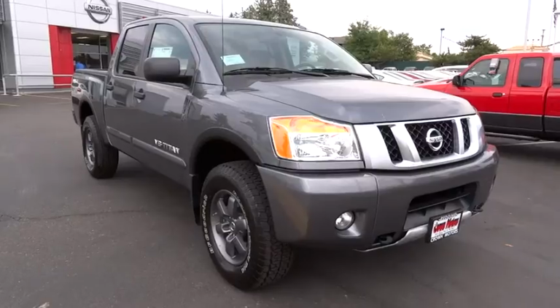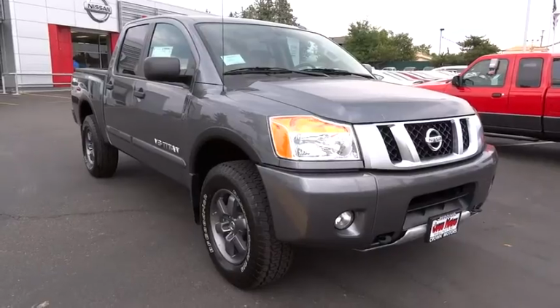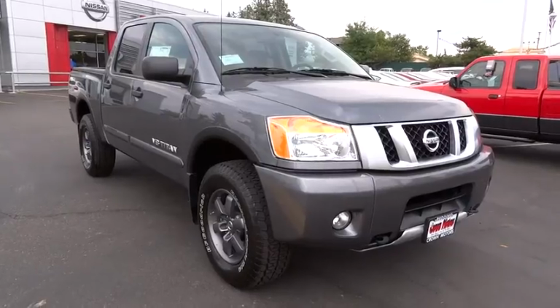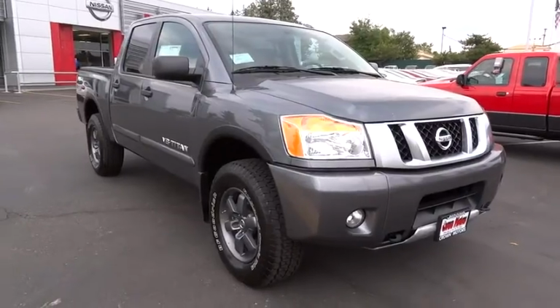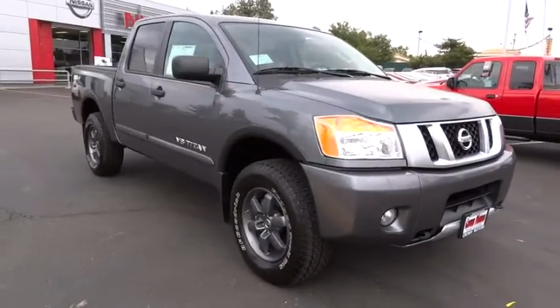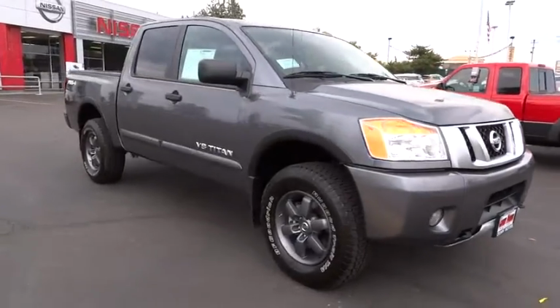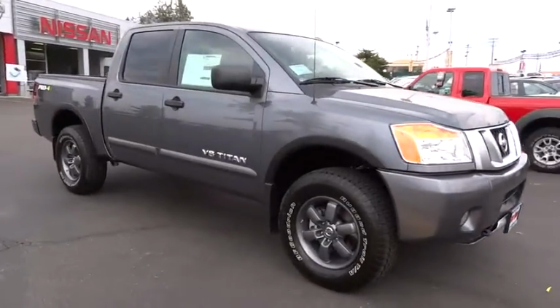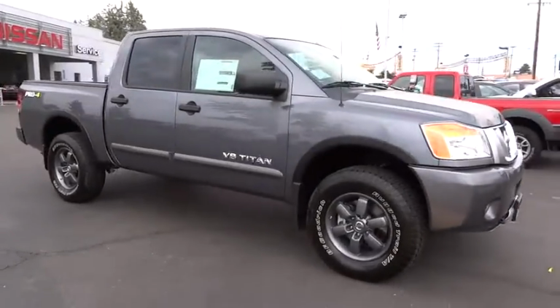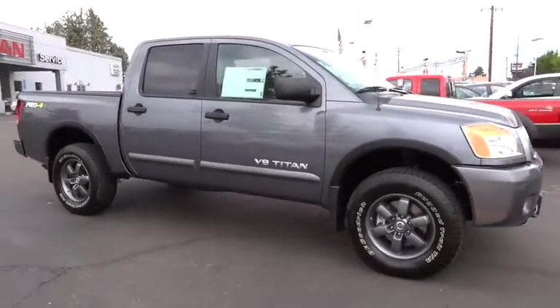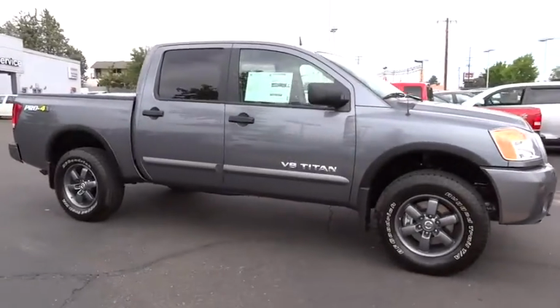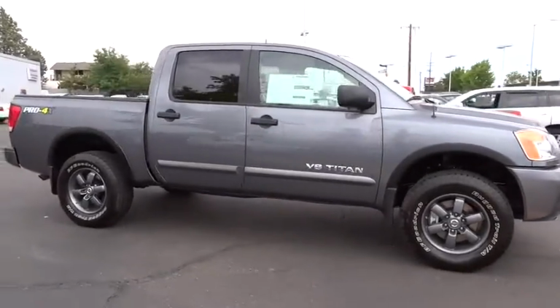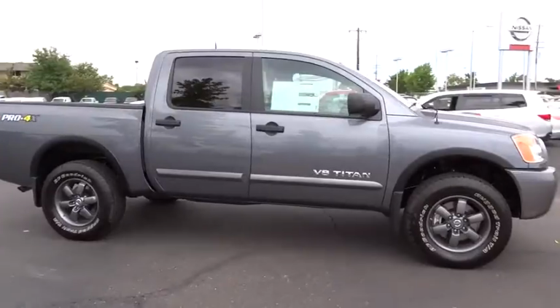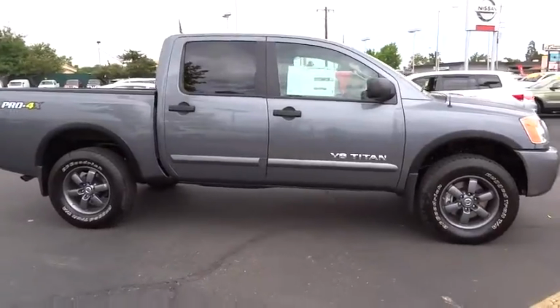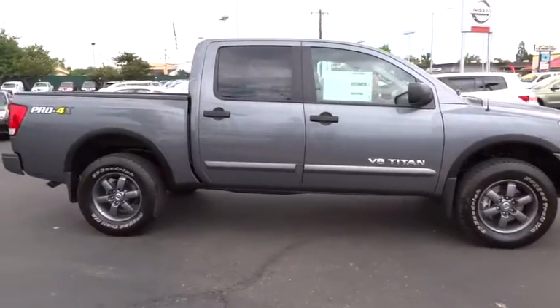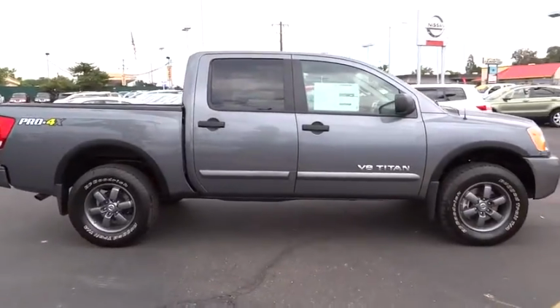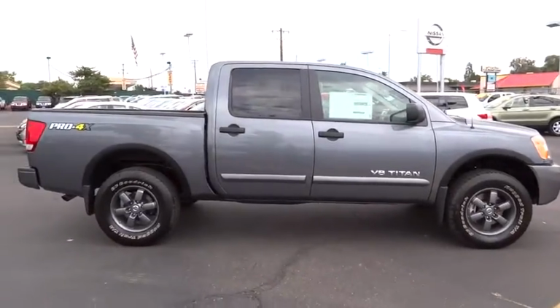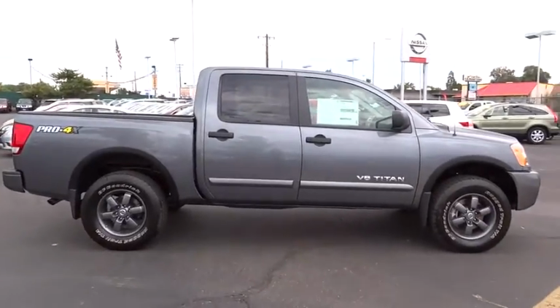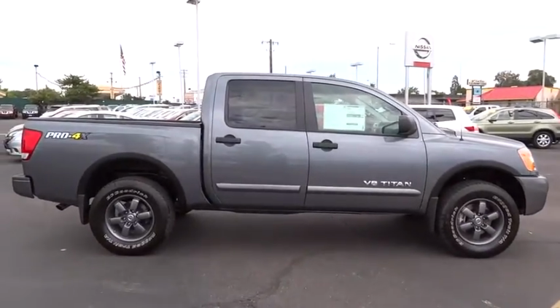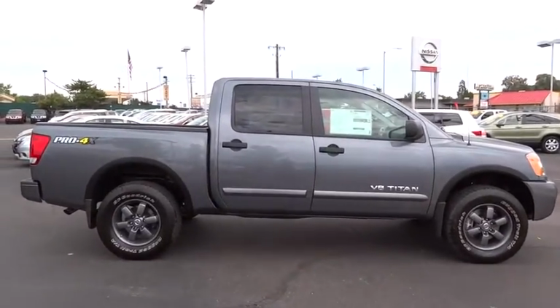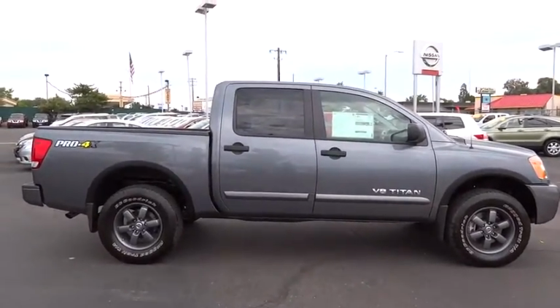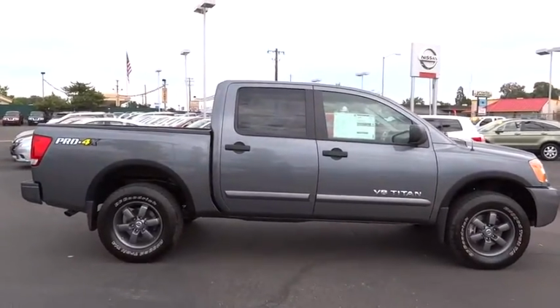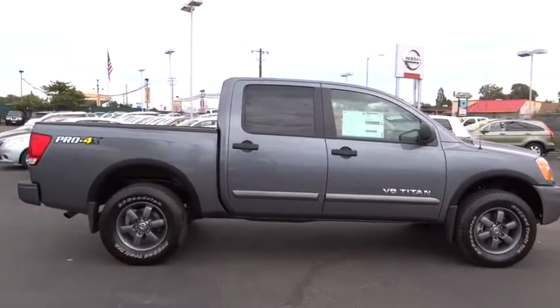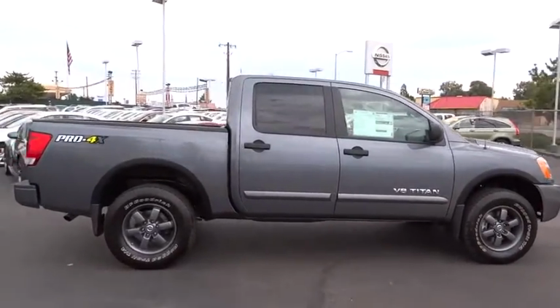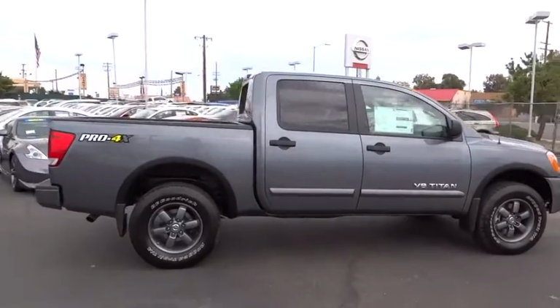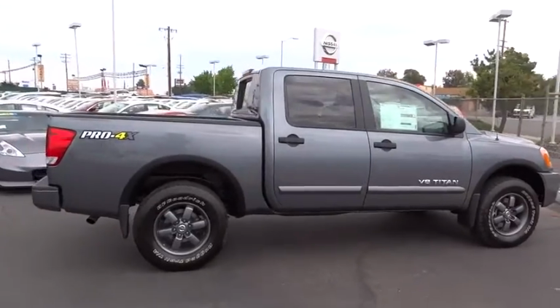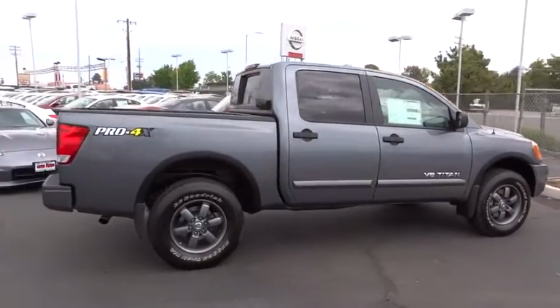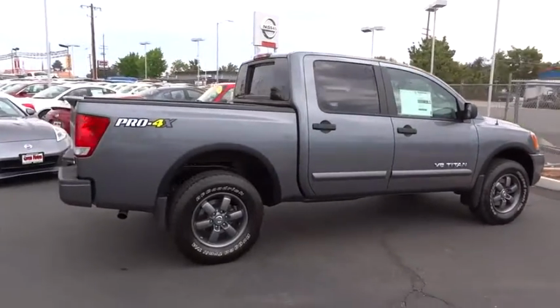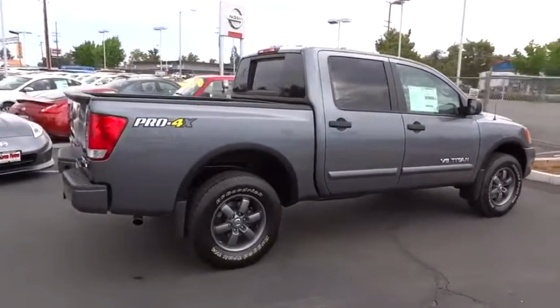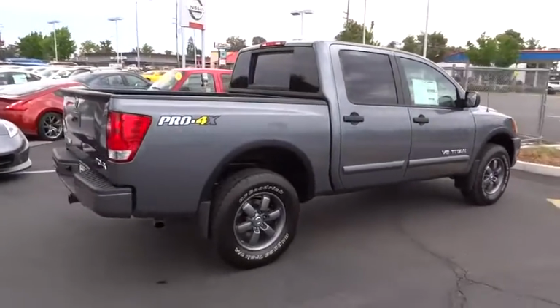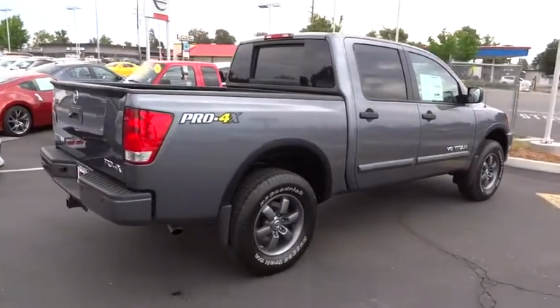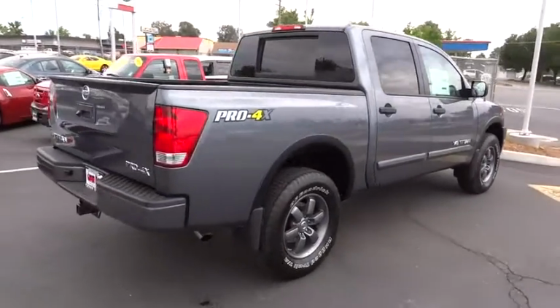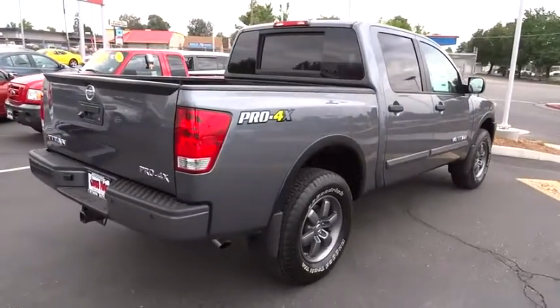The 2014 Titan. The Titan houses the Endurance V8 engine, the largest standard truck engine in its class. But the benefits don't stop there. The massive interior cabin boasts a fold-up rear bench seat and a flat loading floor.